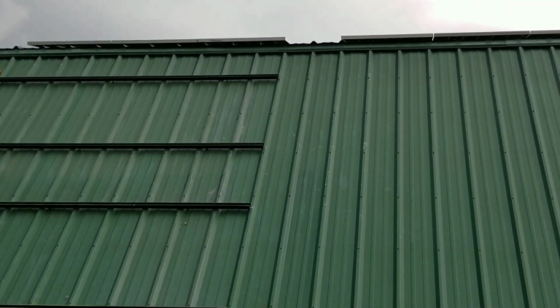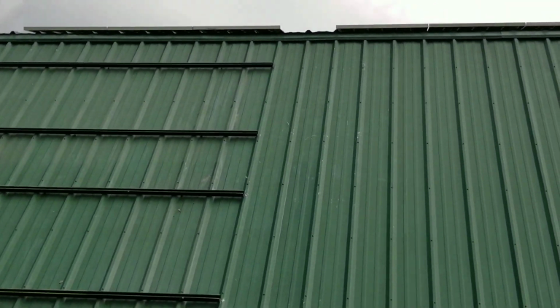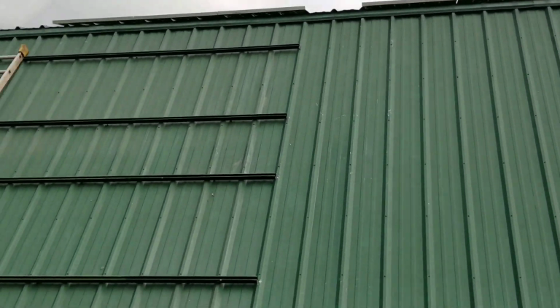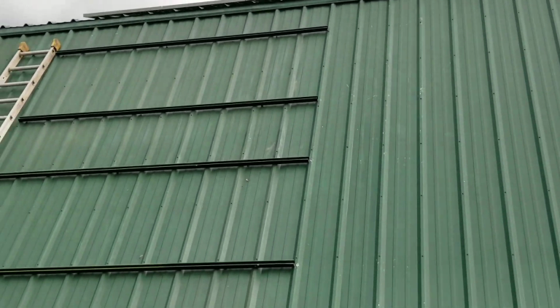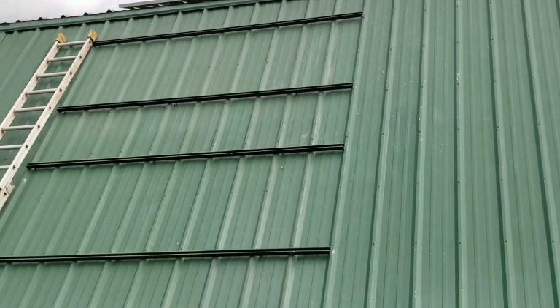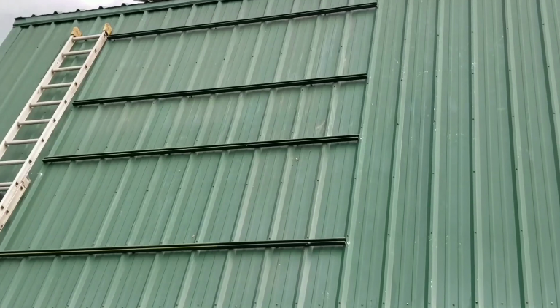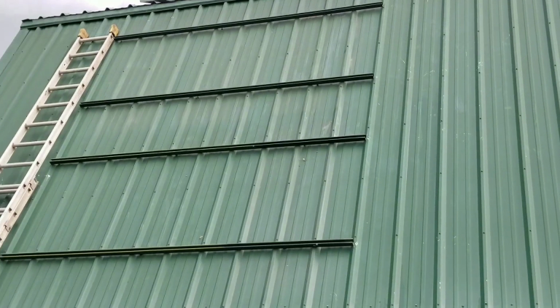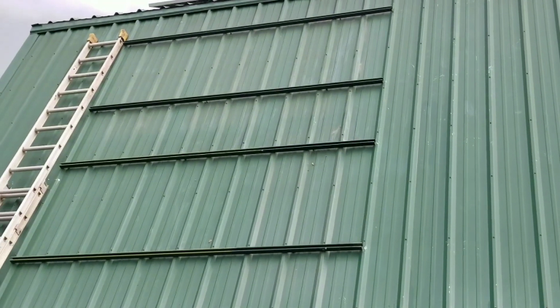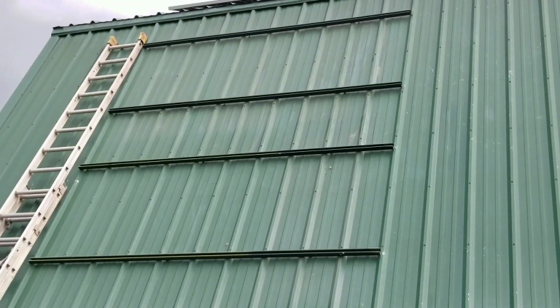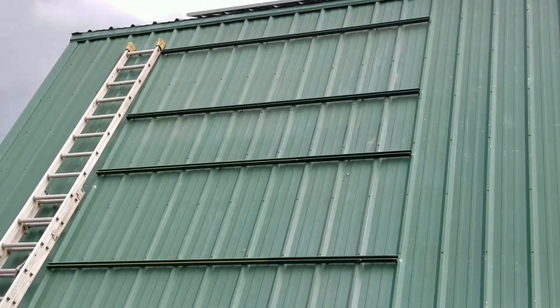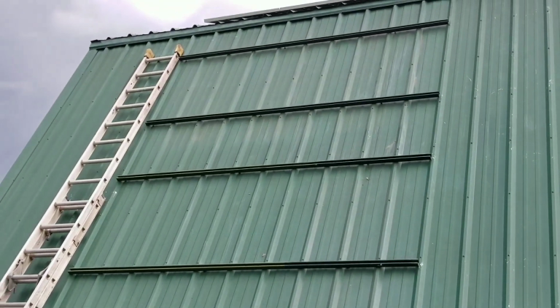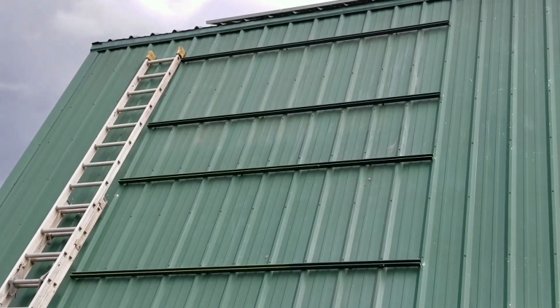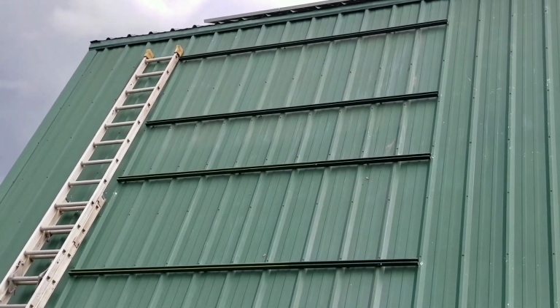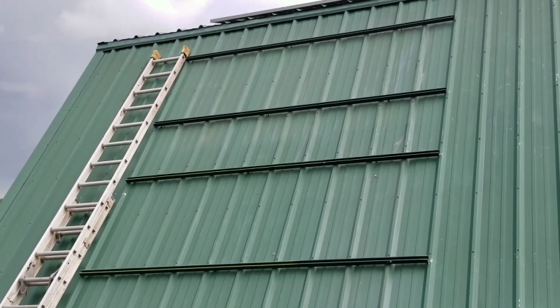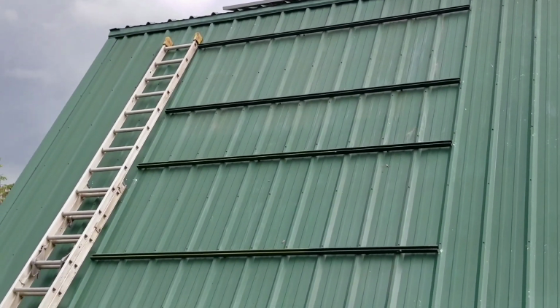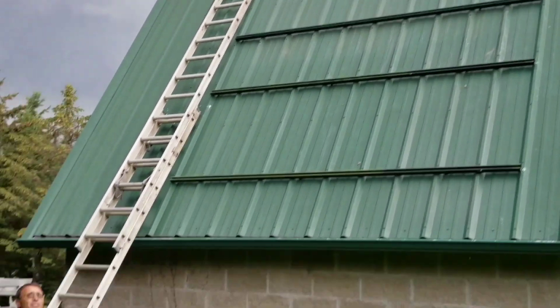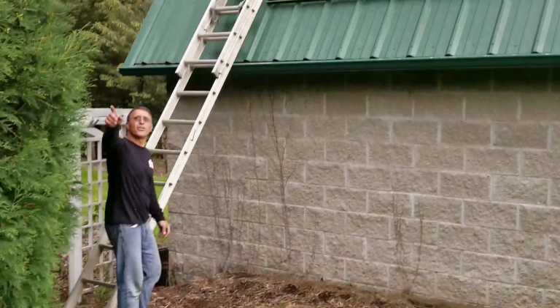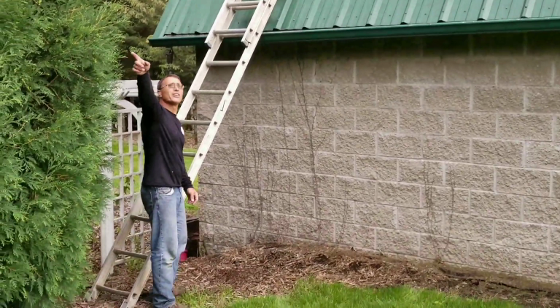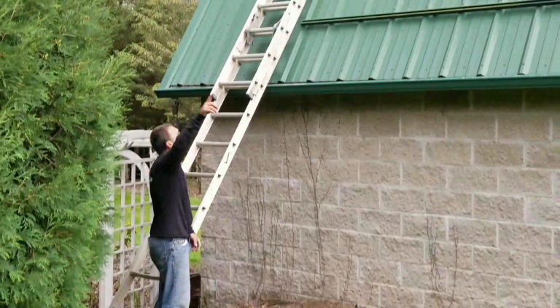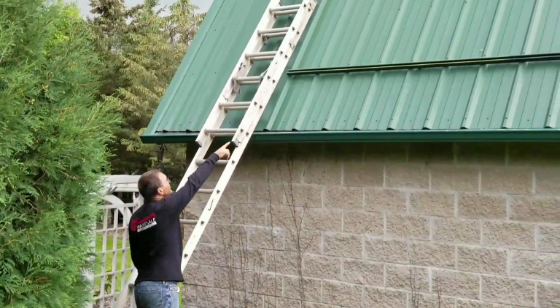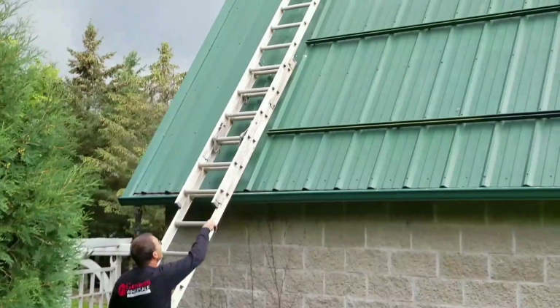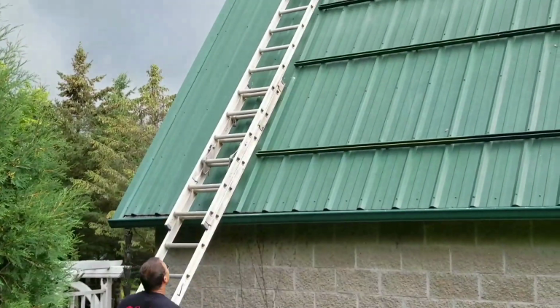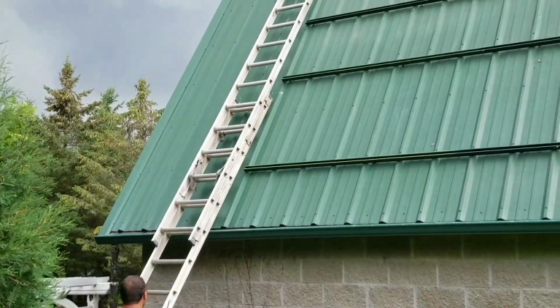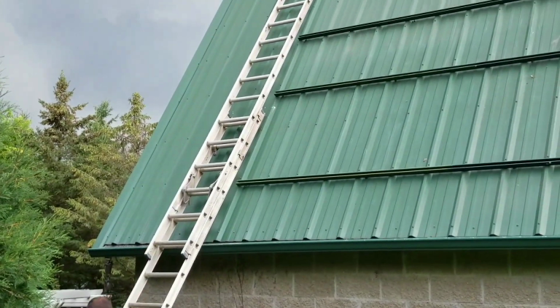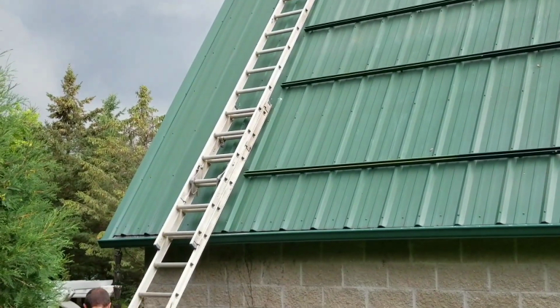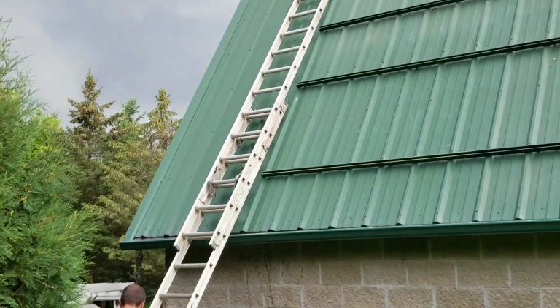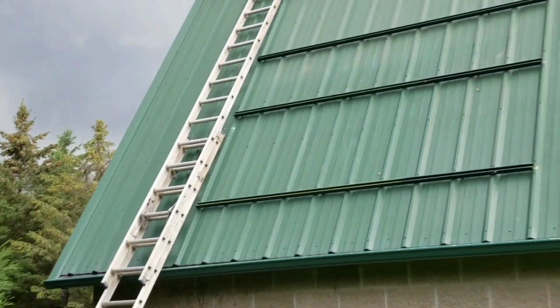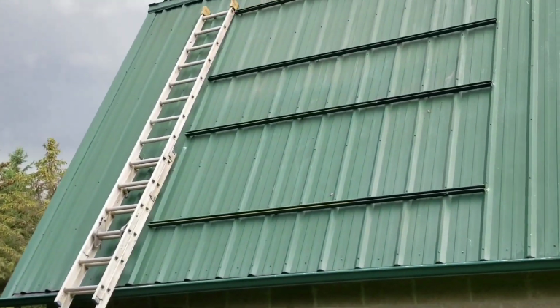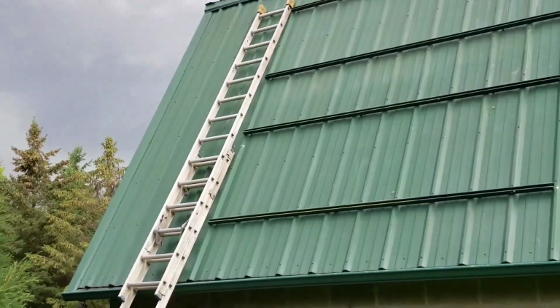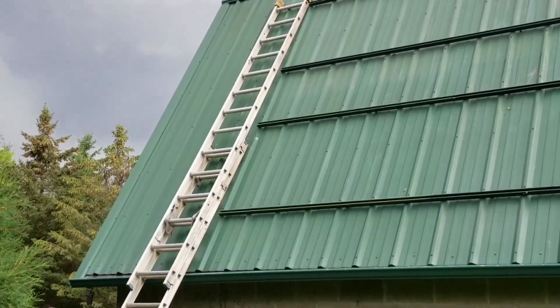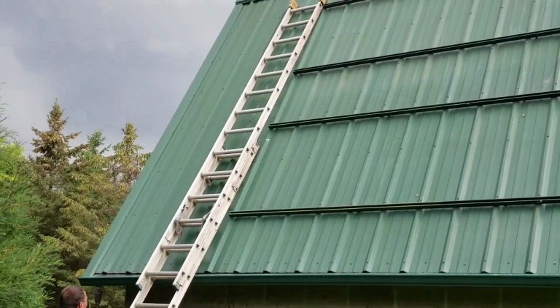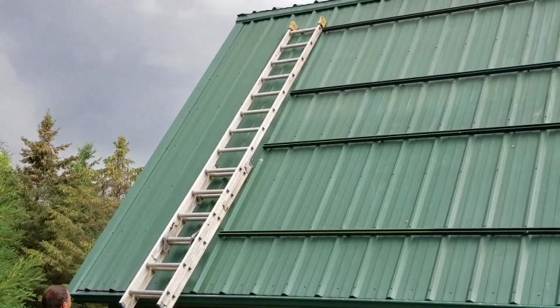I think whatever we do we'll do from up on top. From the top. Because this is always going to be in the shade in the fall — by three o'clock in the afternoon in the fall it's already hitting shade right here.